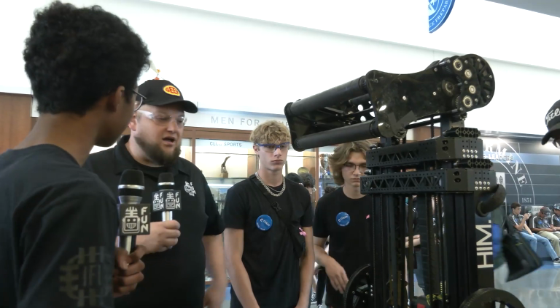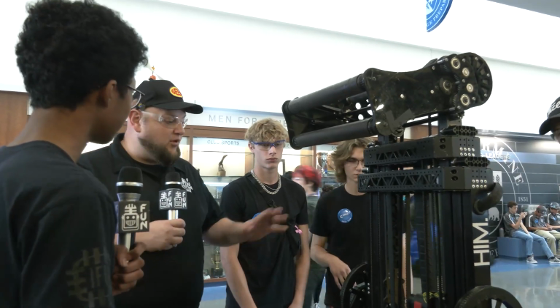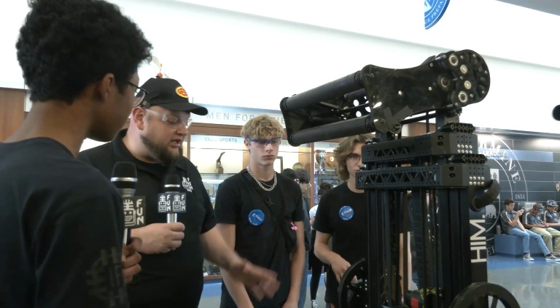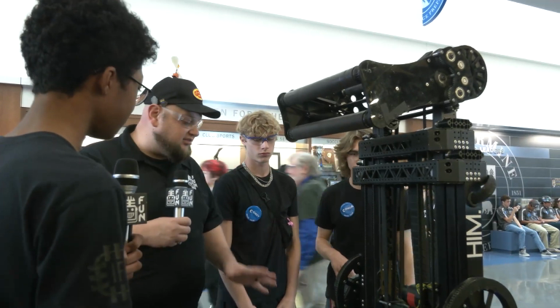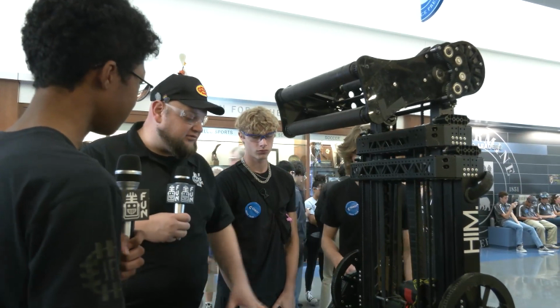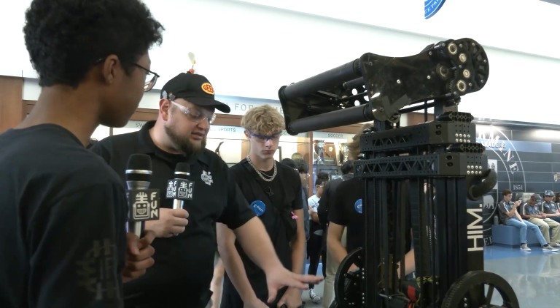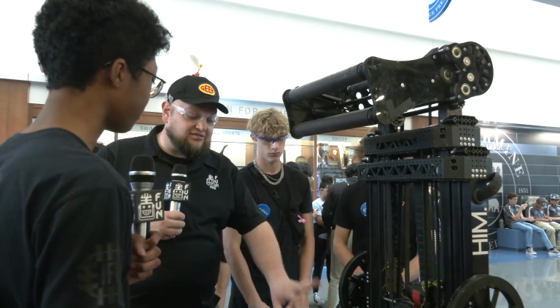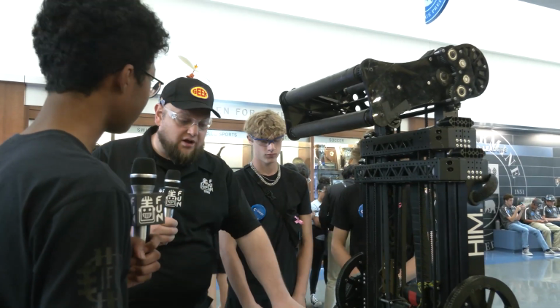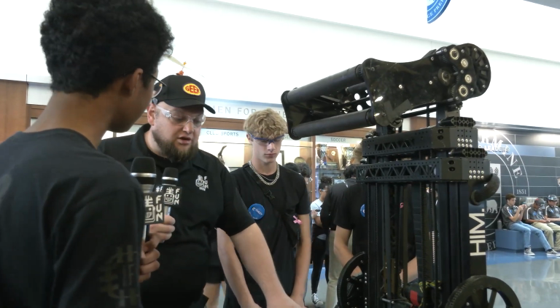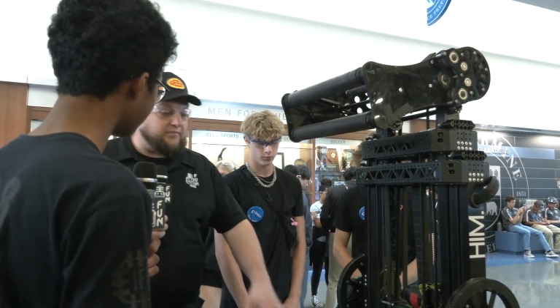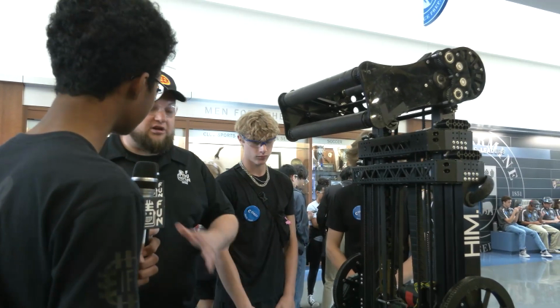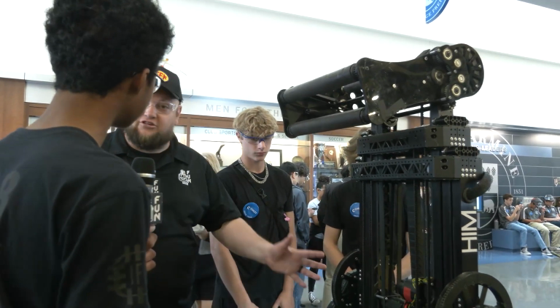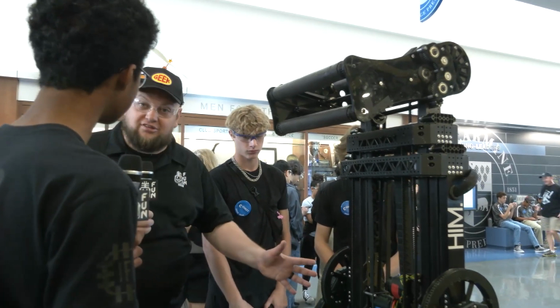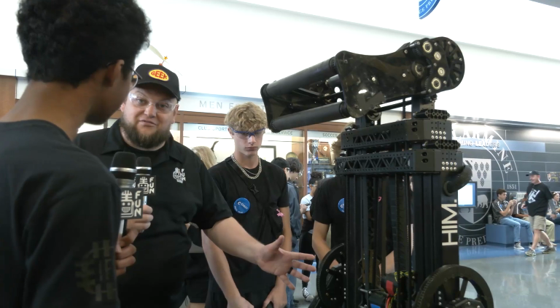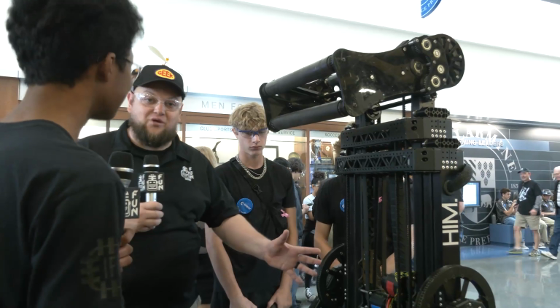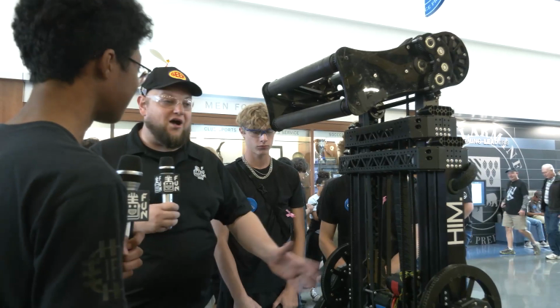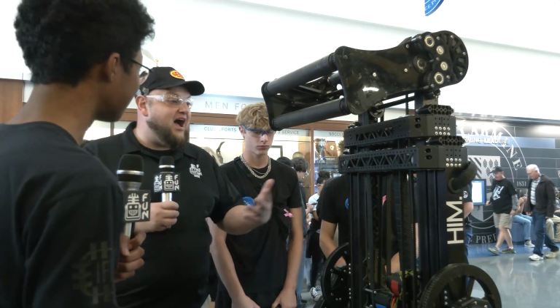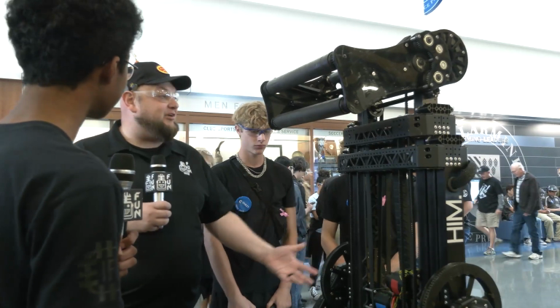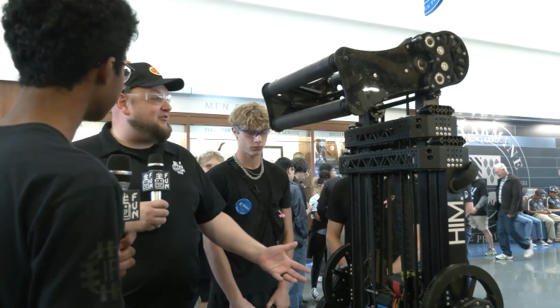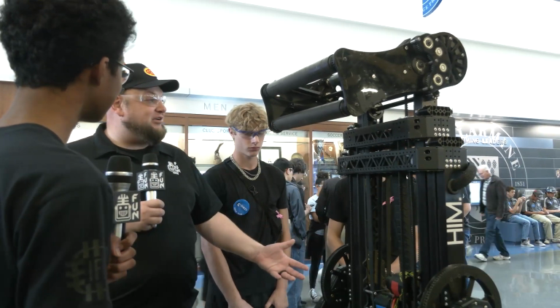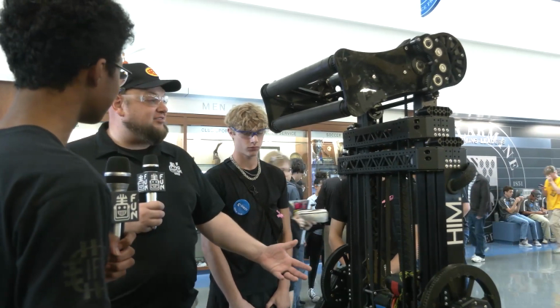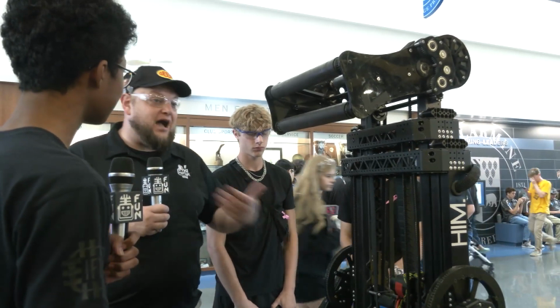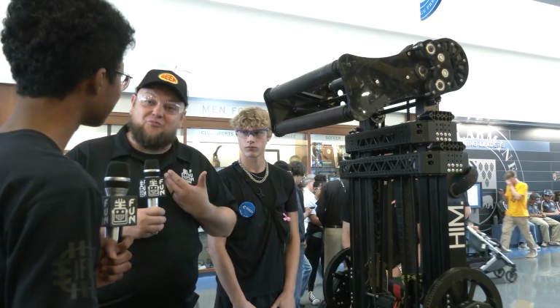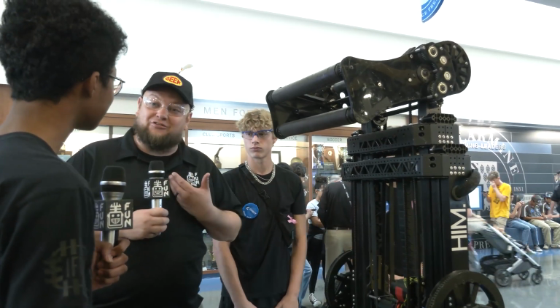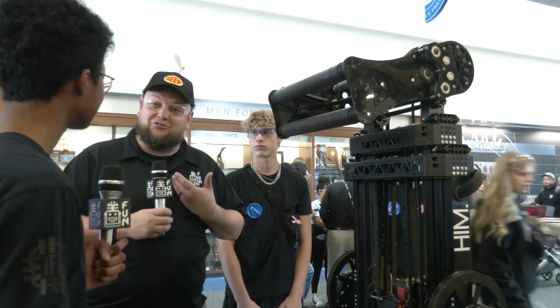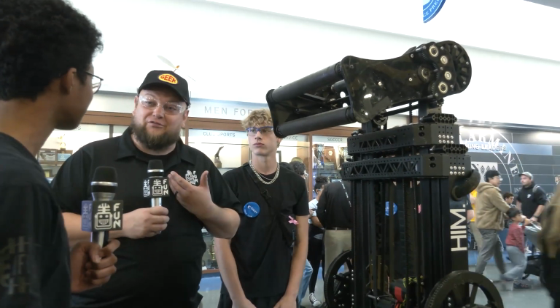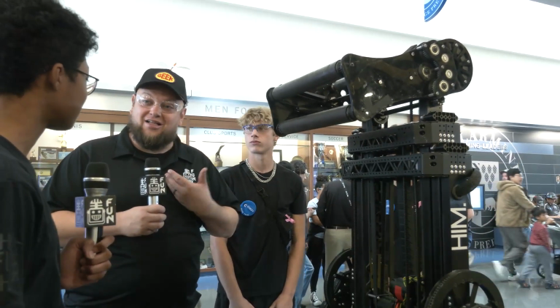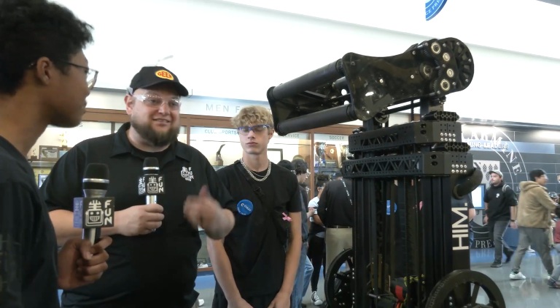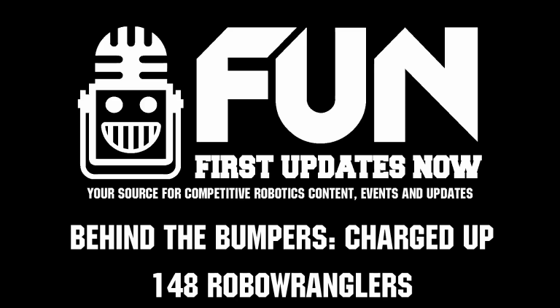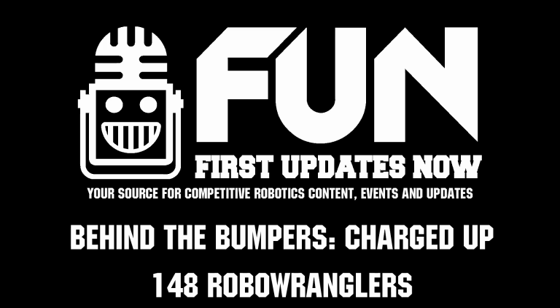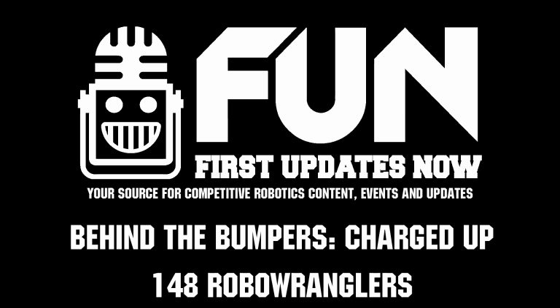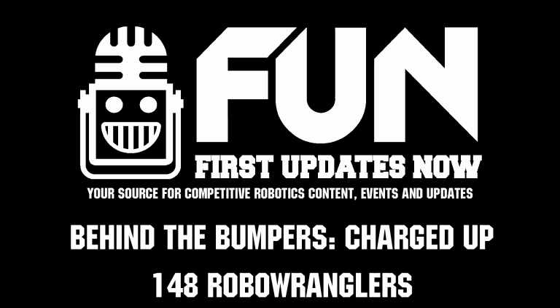Awesome. Well, 148, thank you so much for taking the time to tell us more about your incredible machine. Congratulations on your division win. I can't wait to see what you do here at Champs, and I'm even more looking forward to 2024 to see what you bring to the table. Thanks a lot.